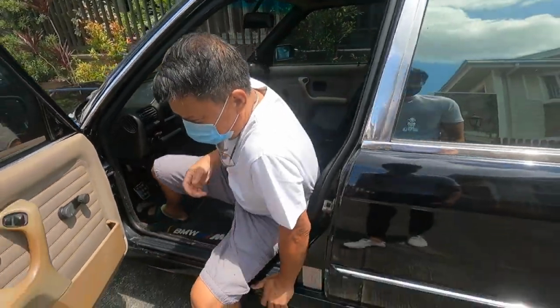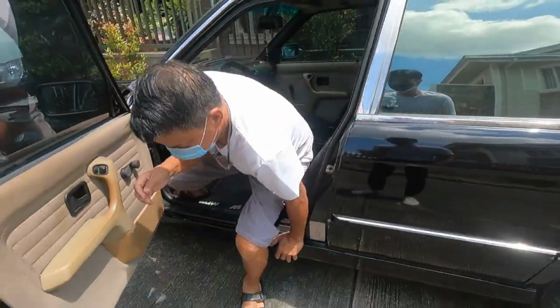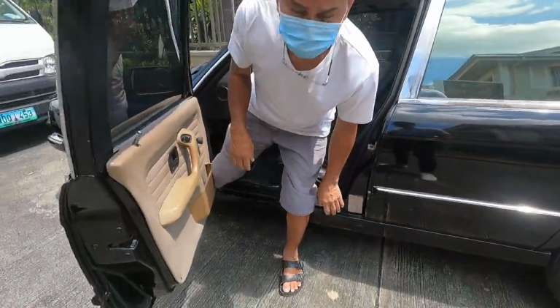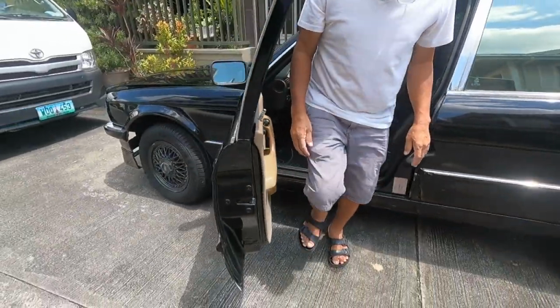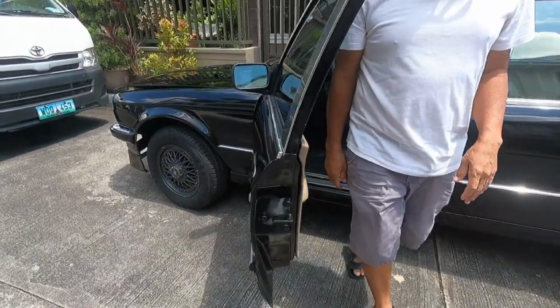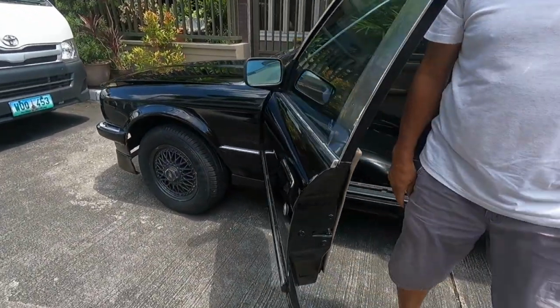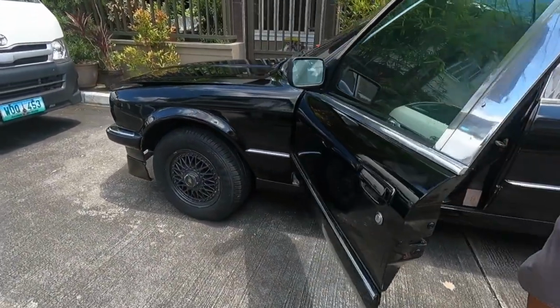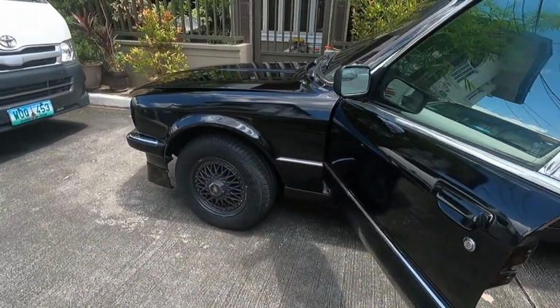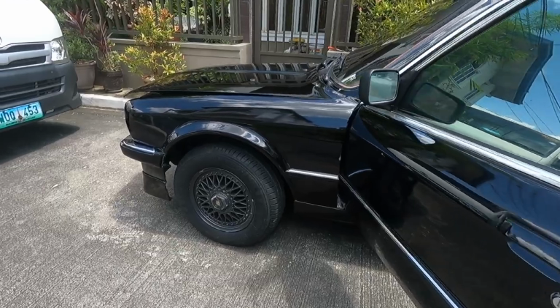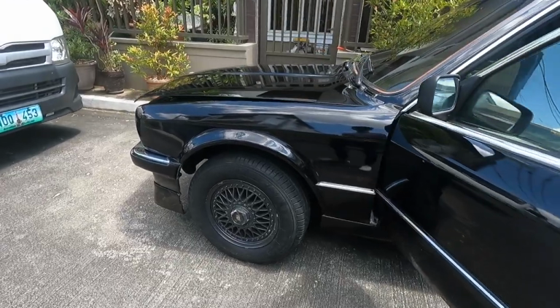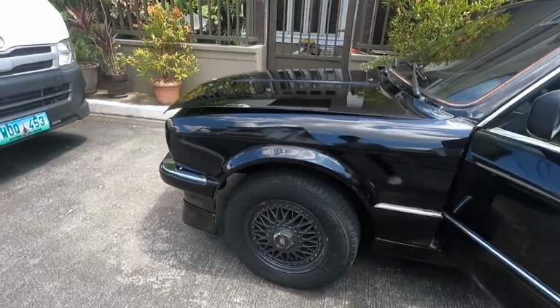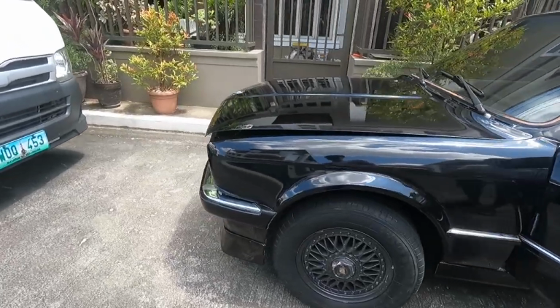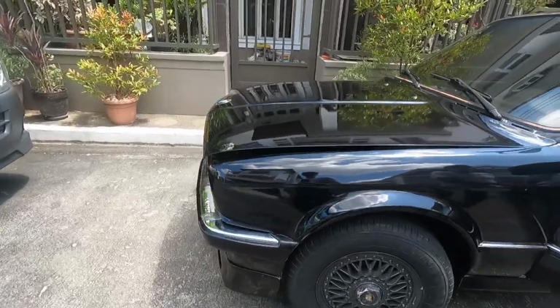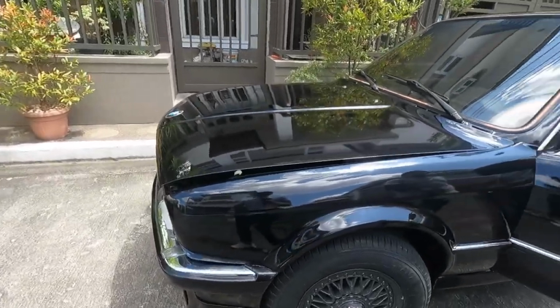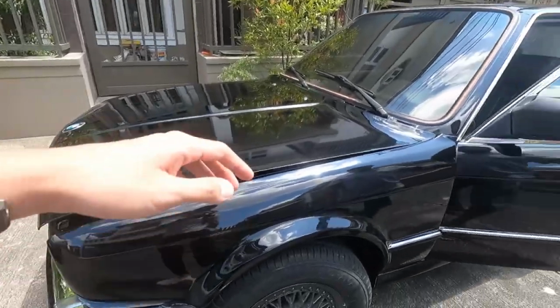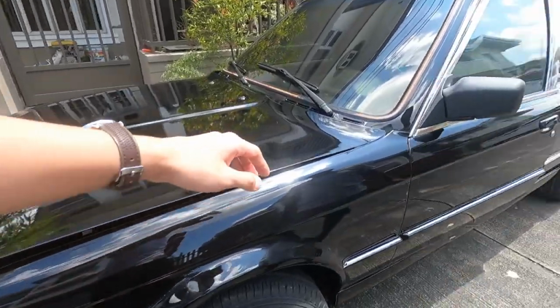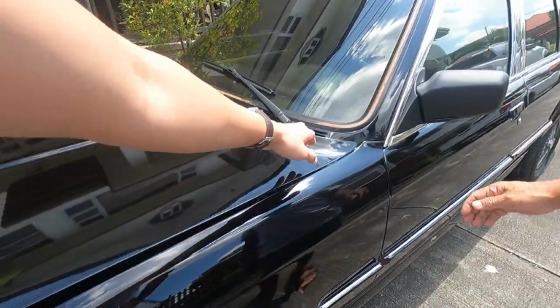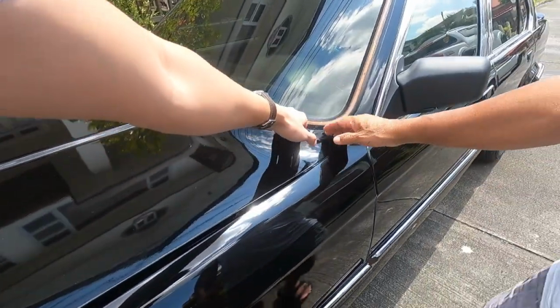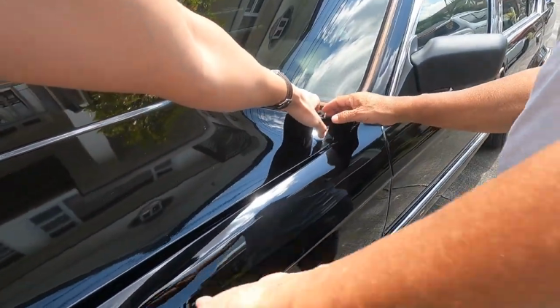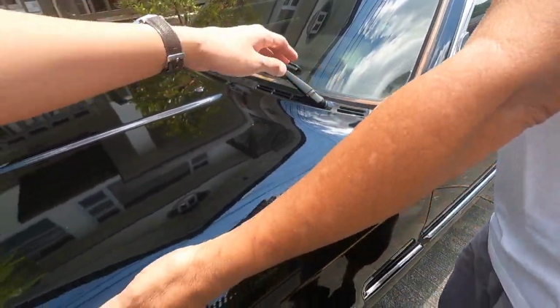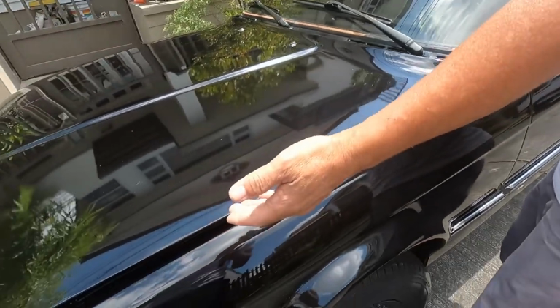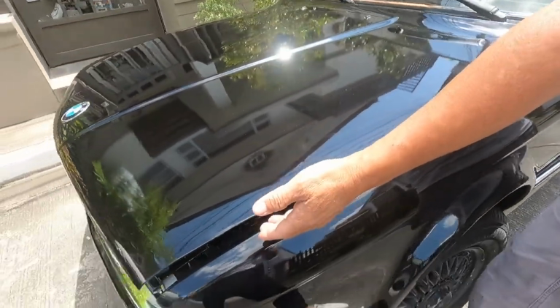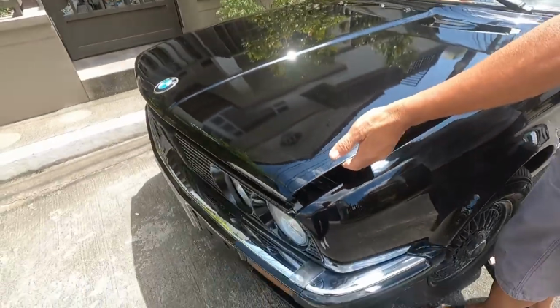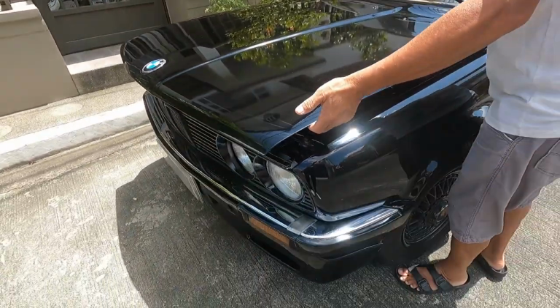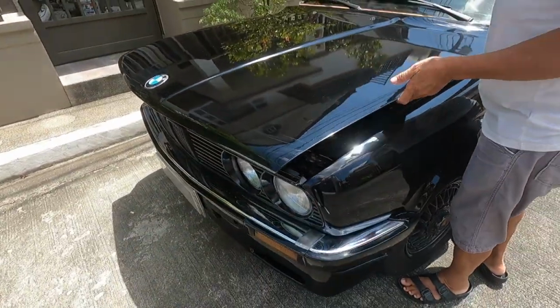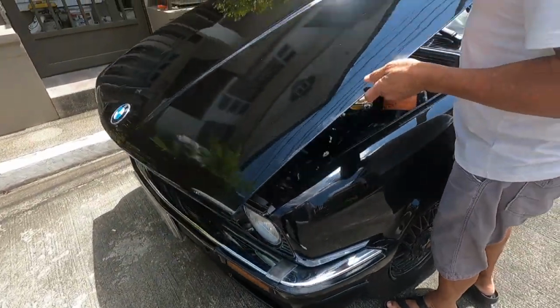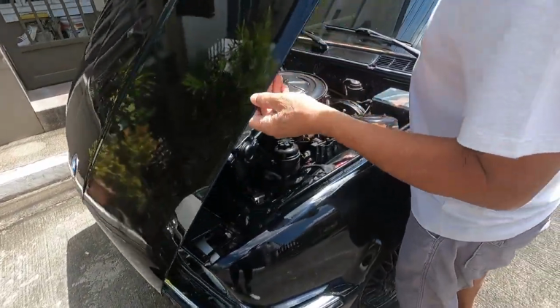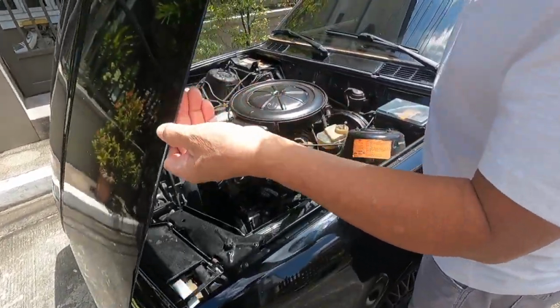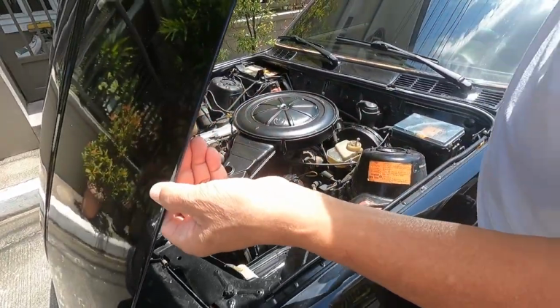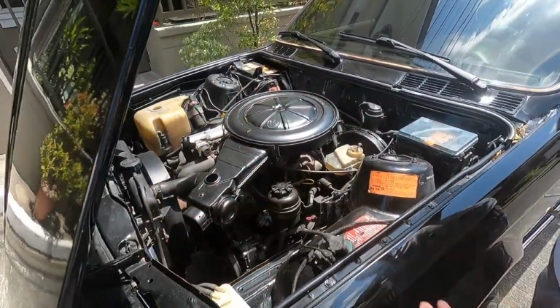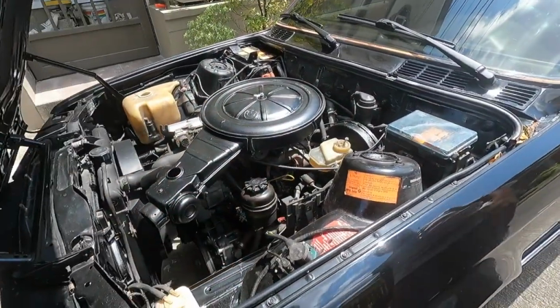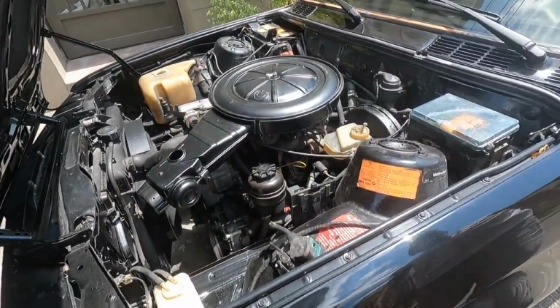Ito yung M10 na carb. Pwede mo siya na — ah, sorry. Ito yung i- customized.